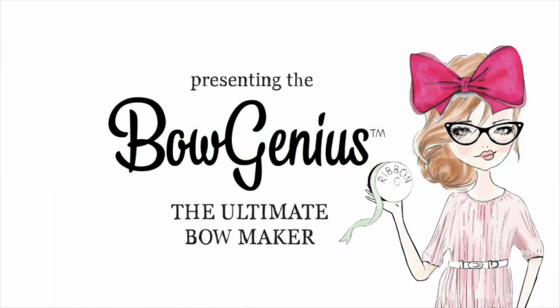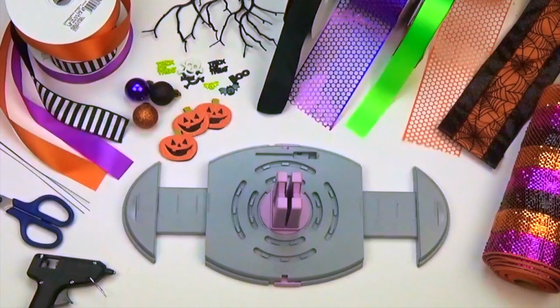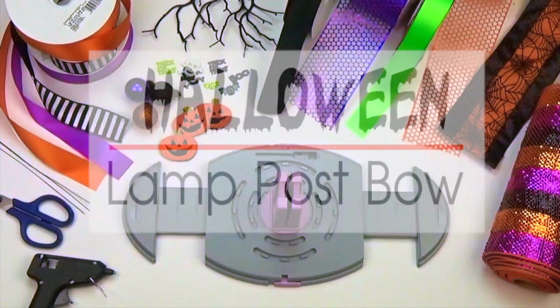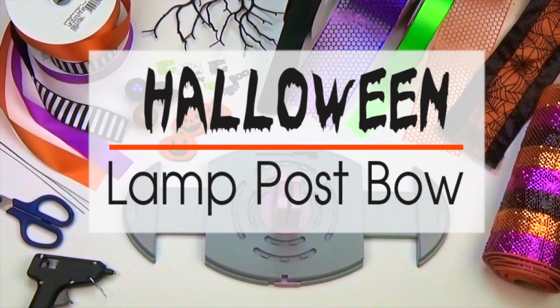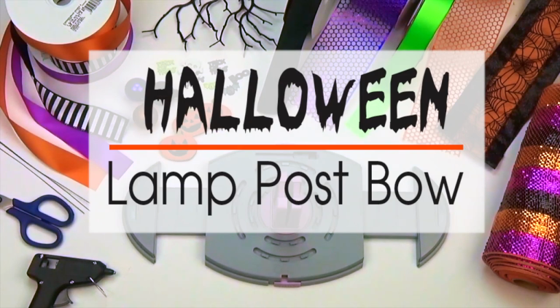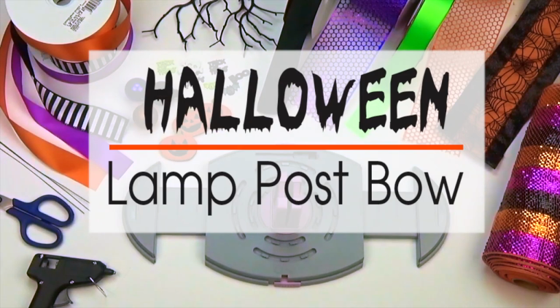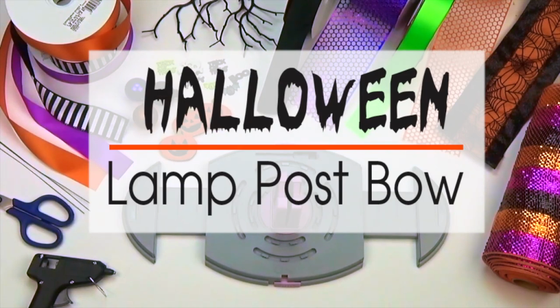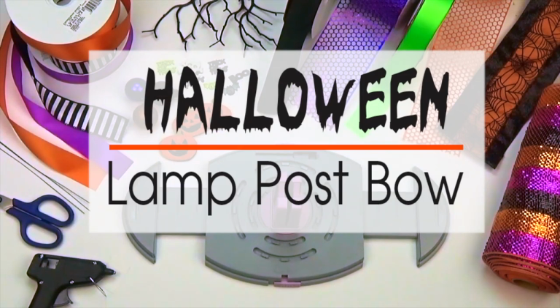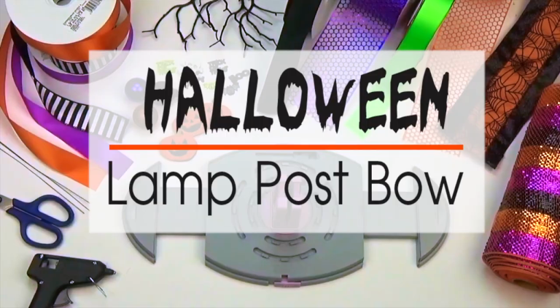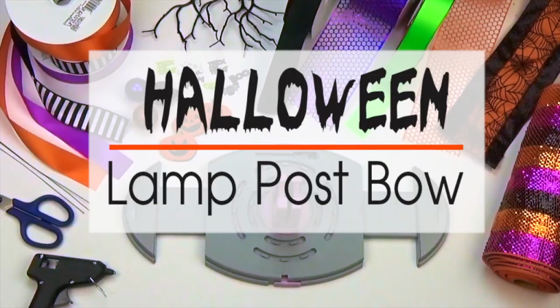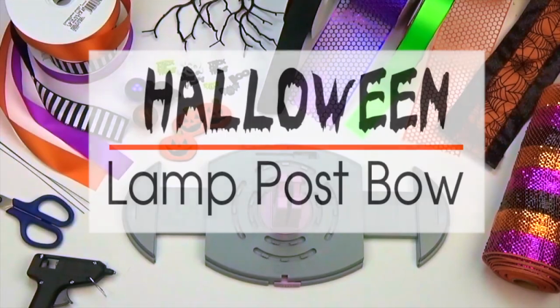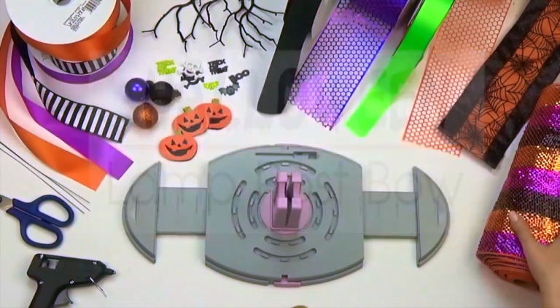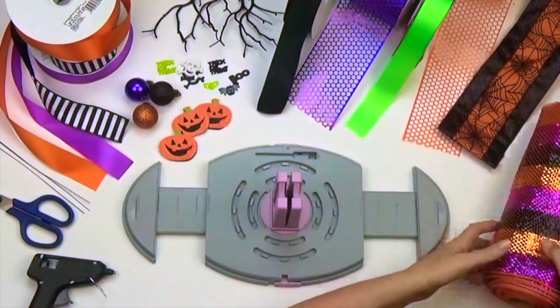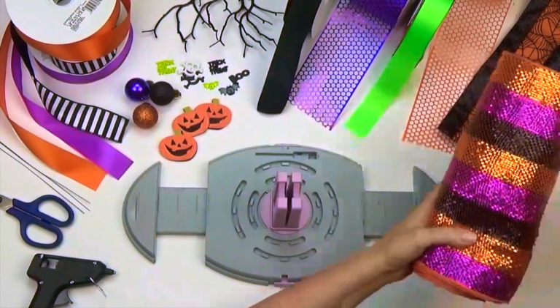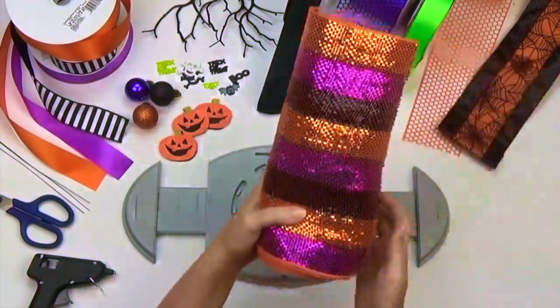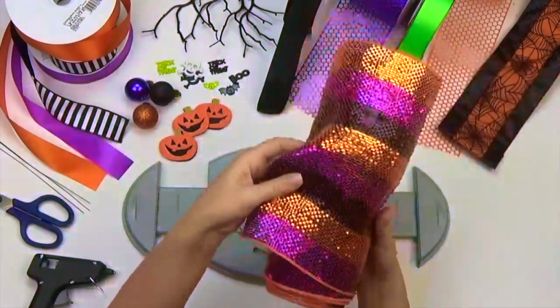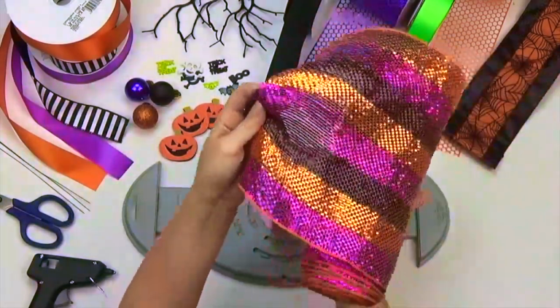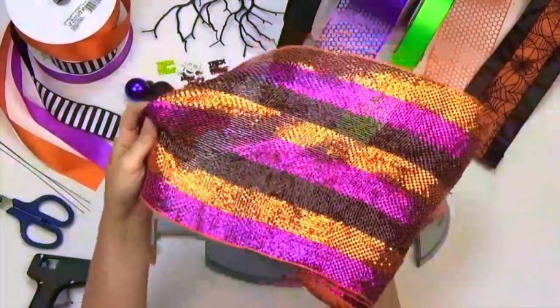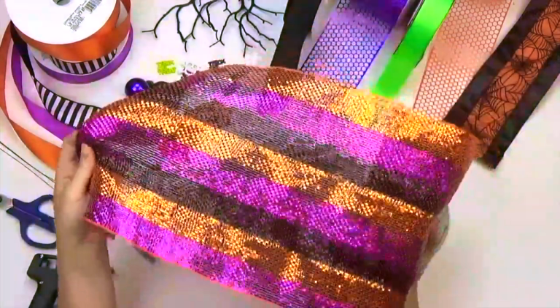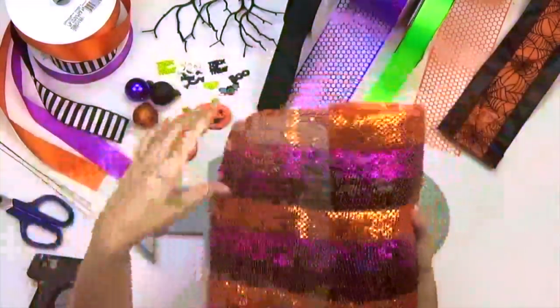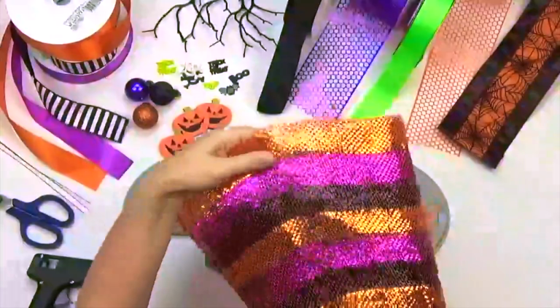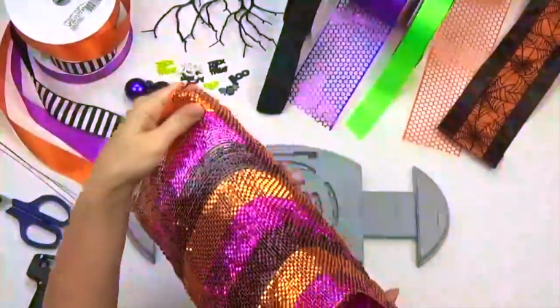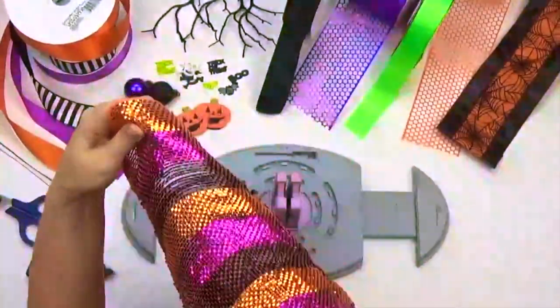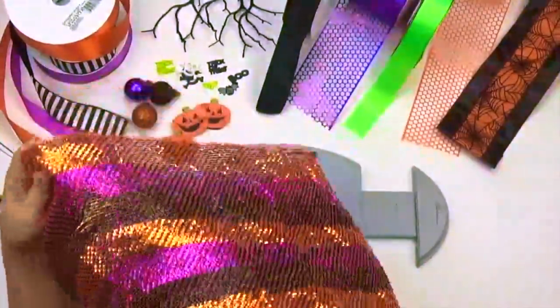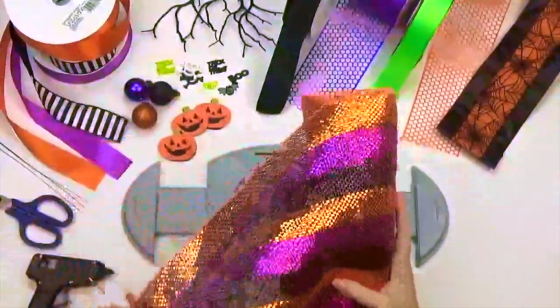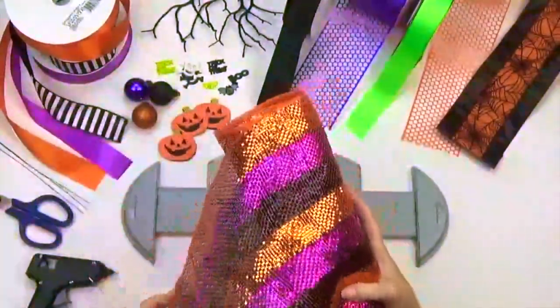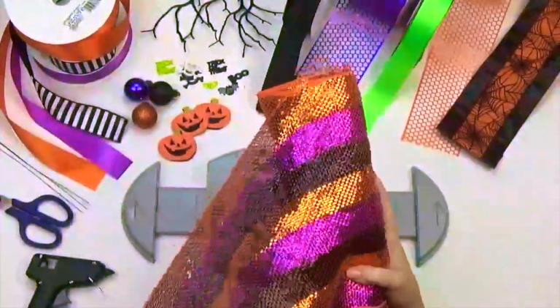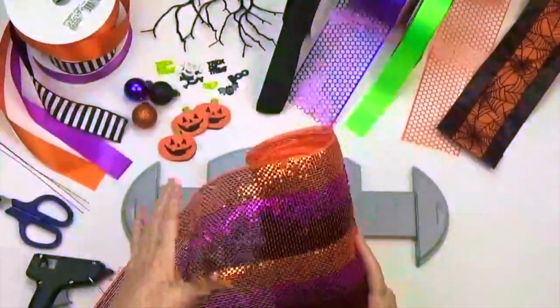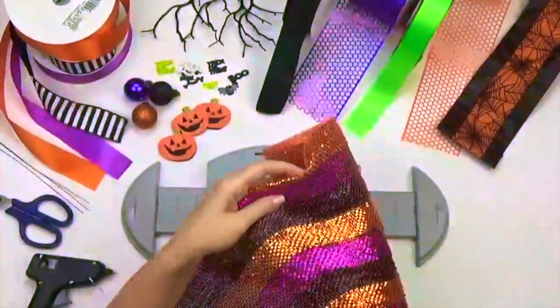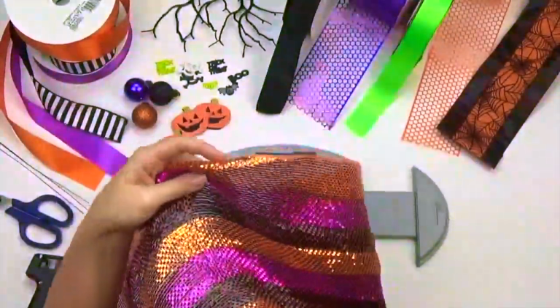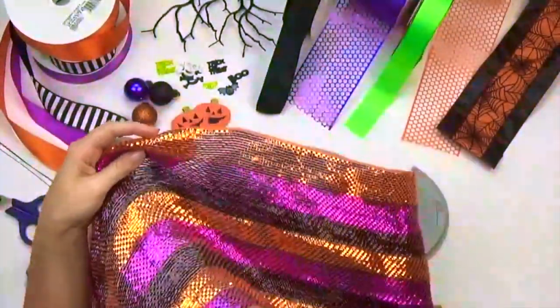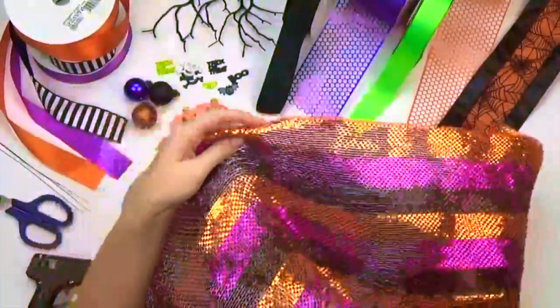Hi guys, Ofra here with another BowGenius project. Today we will be making a large Halloween bow. We are using nine different Halloween type patterns in a variety of widths and colors. Each ribbon measures approximately 10 feet.